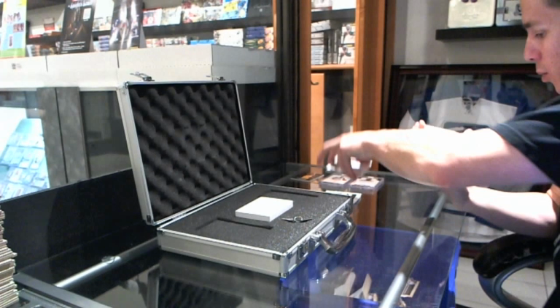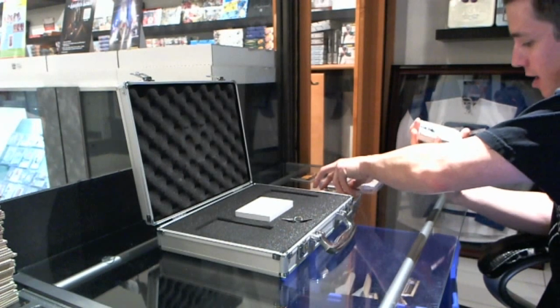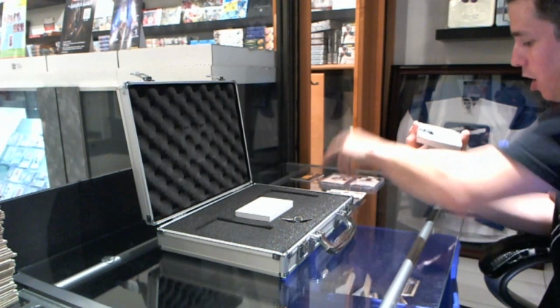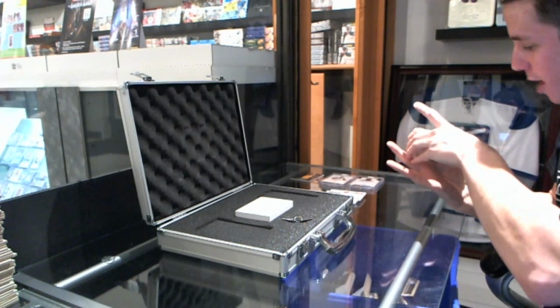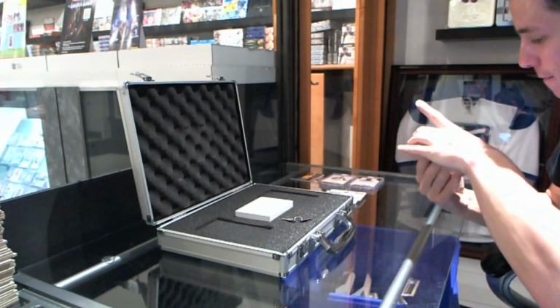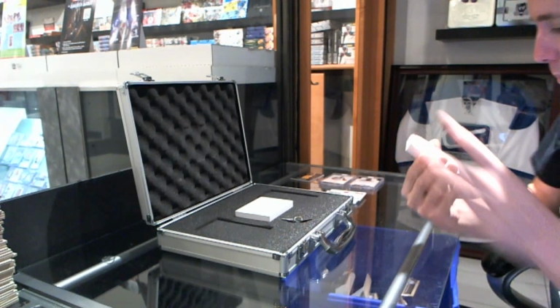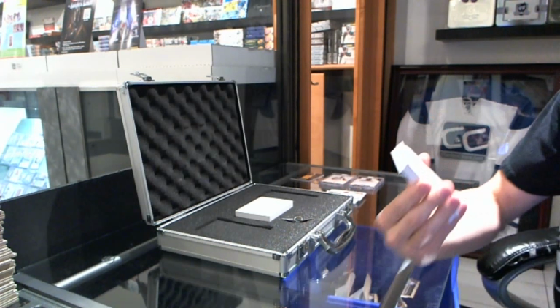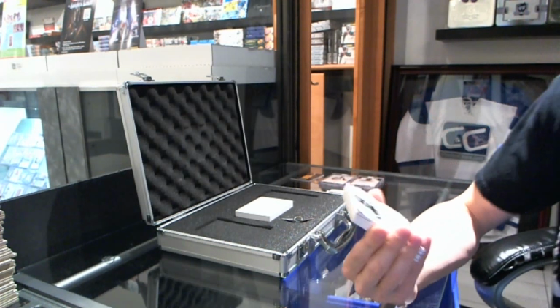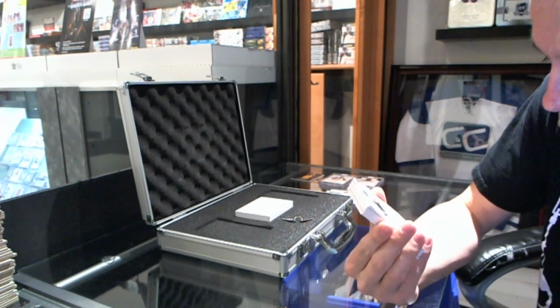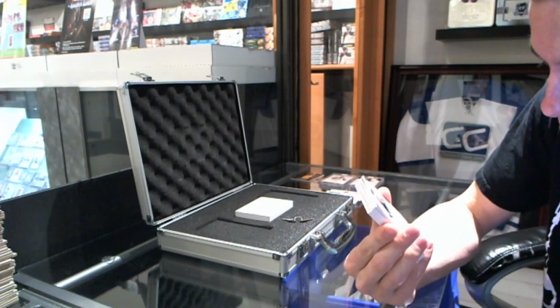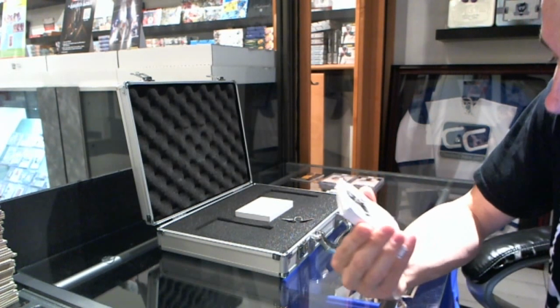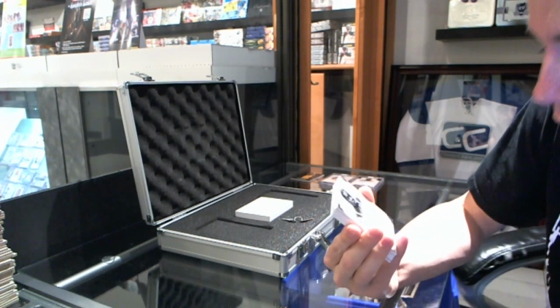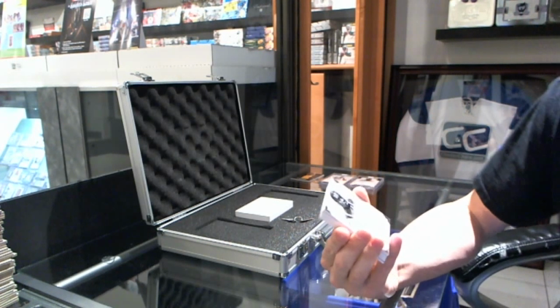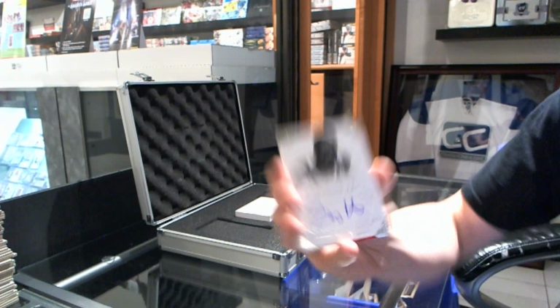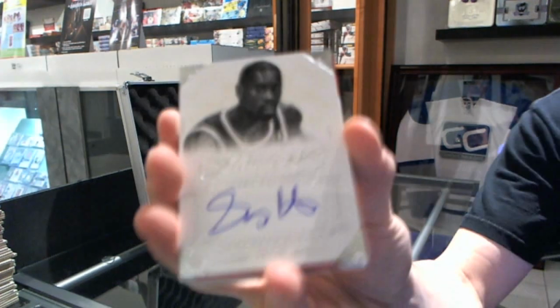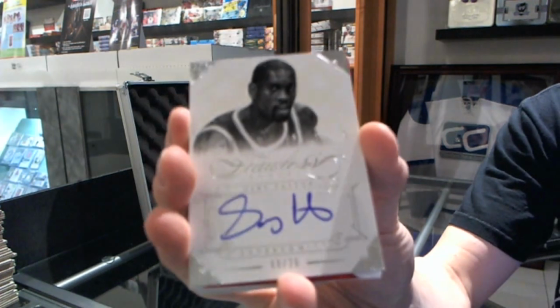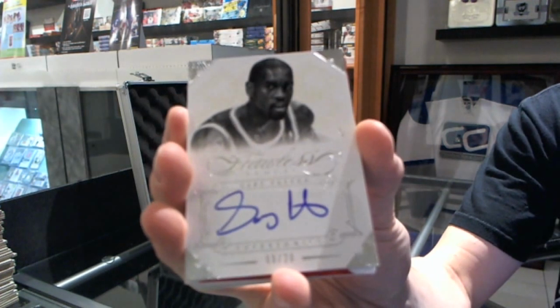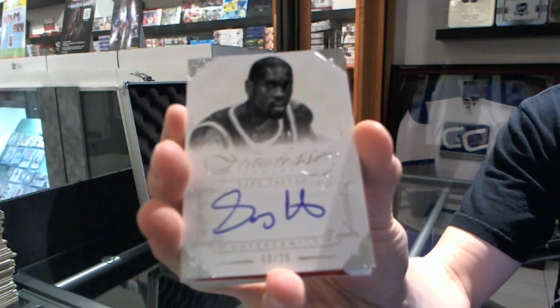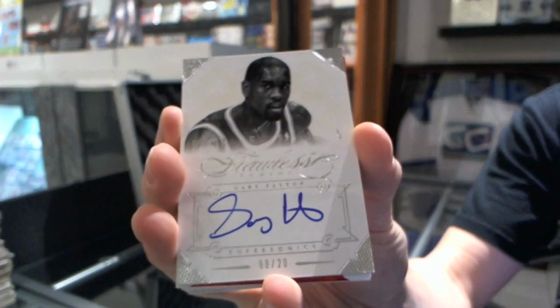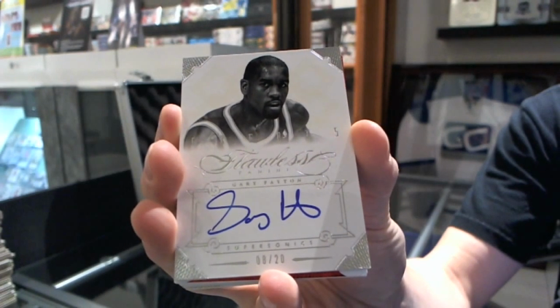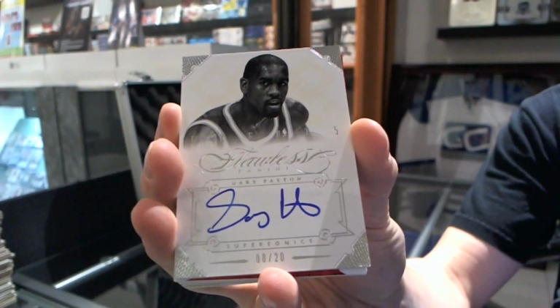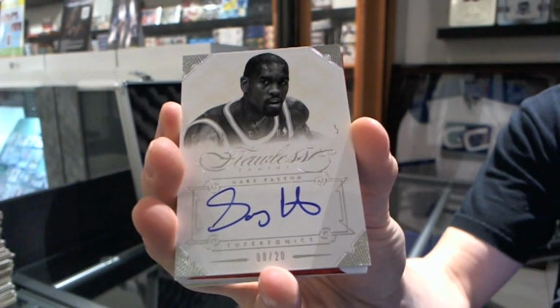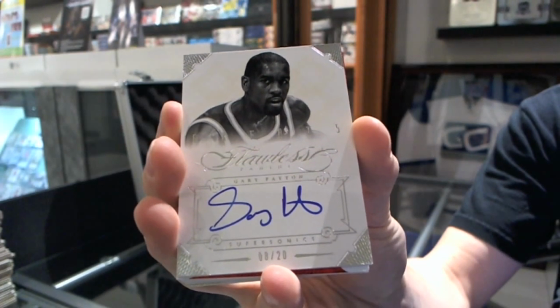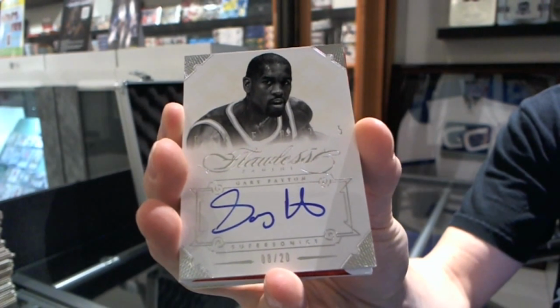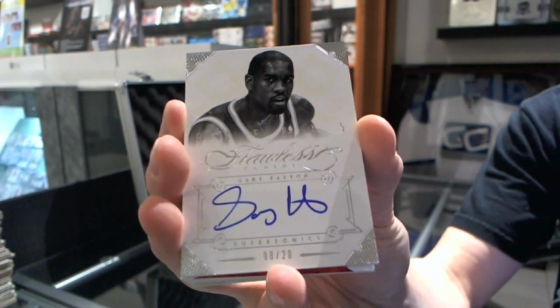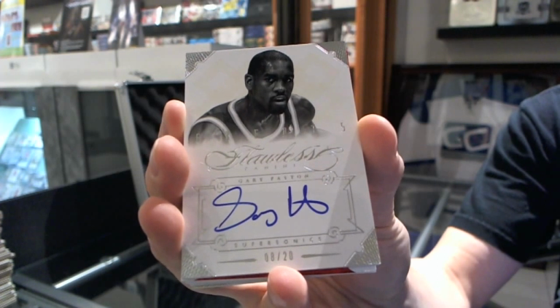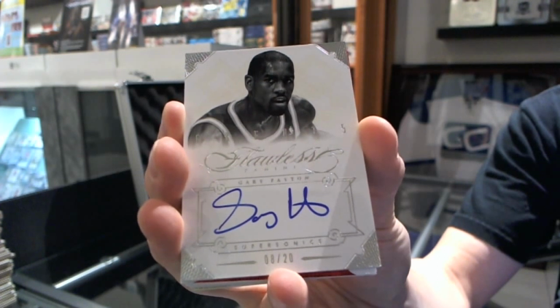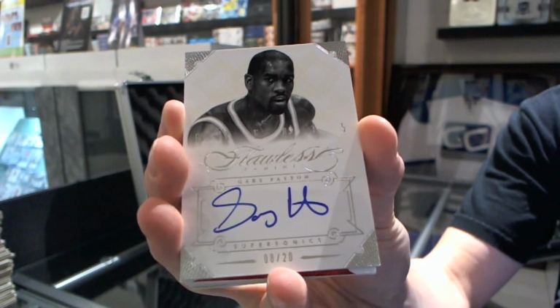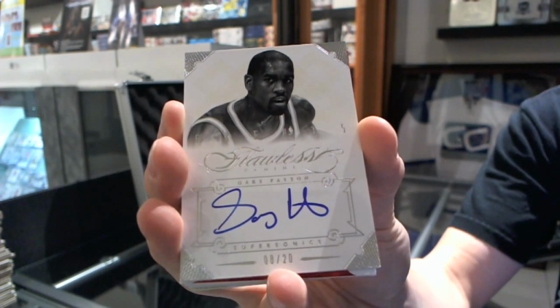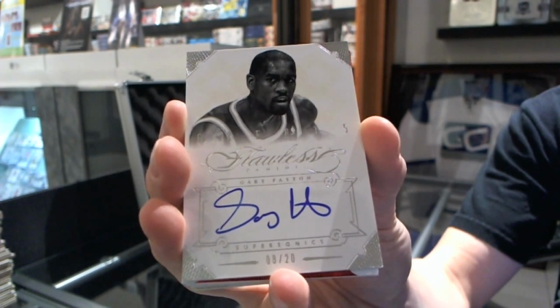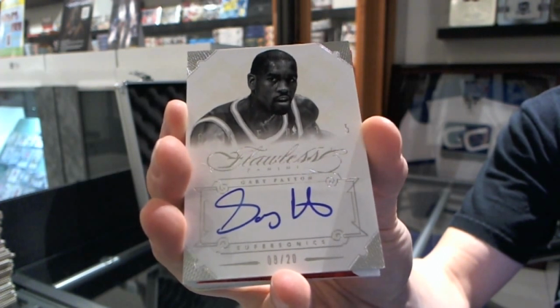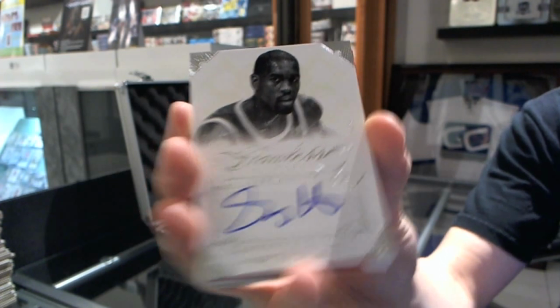We've got a Greats autograph, number 8 of 20 — Gary Payton.